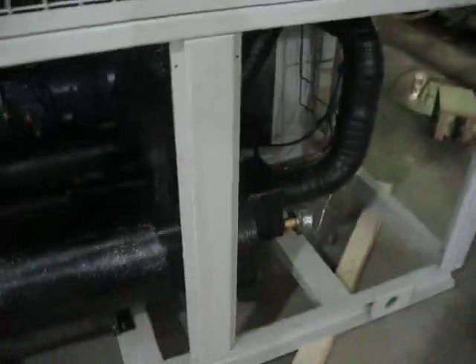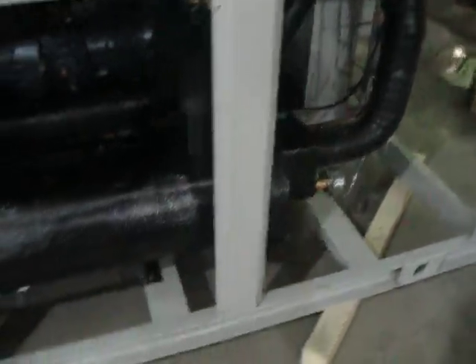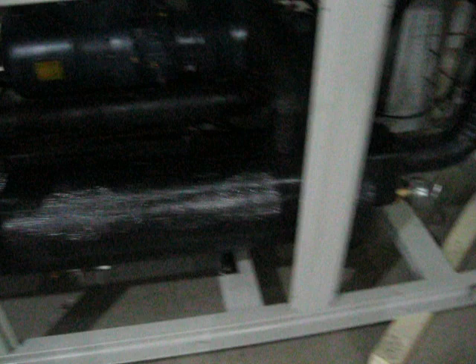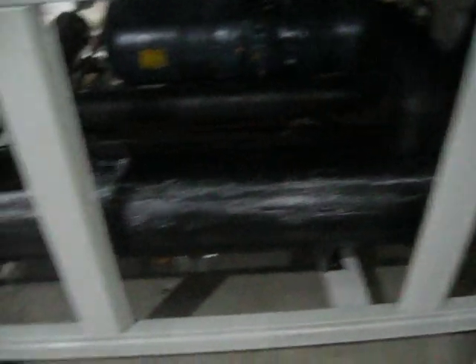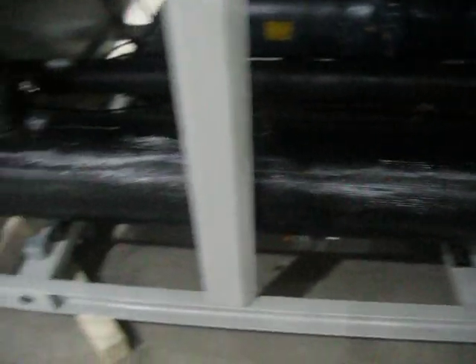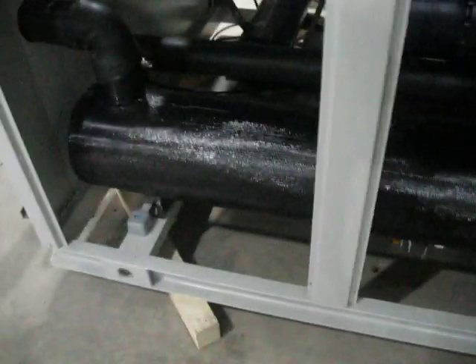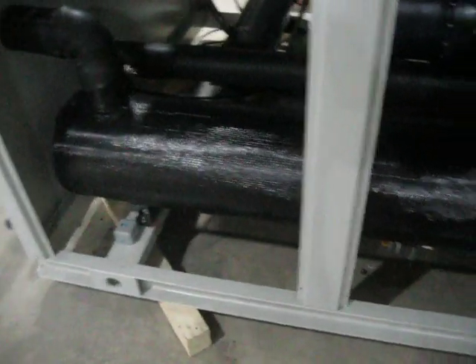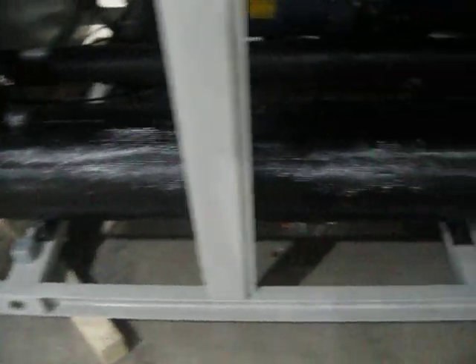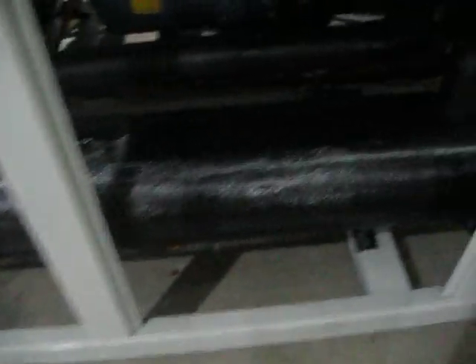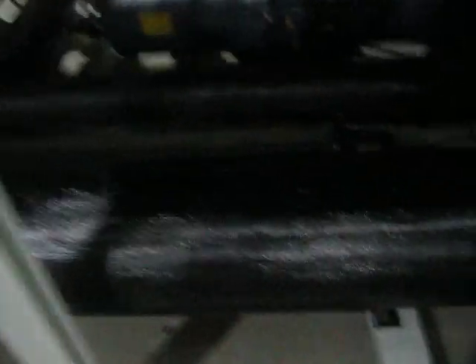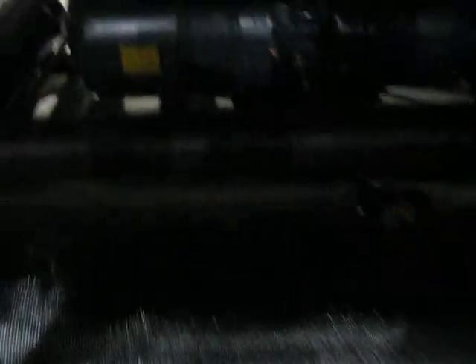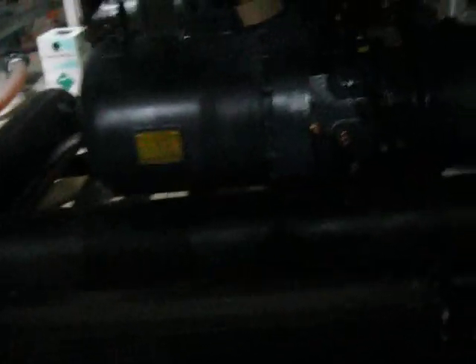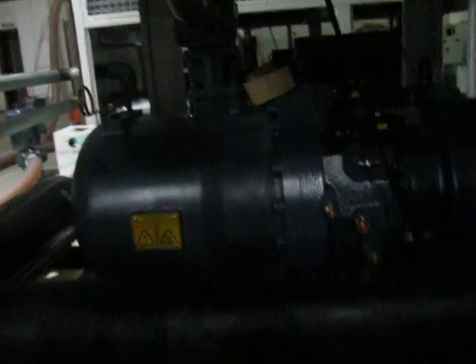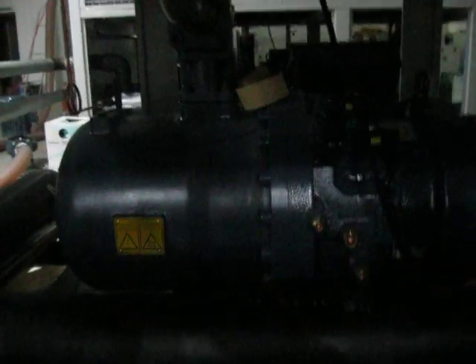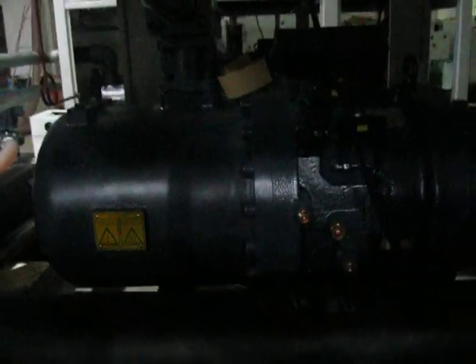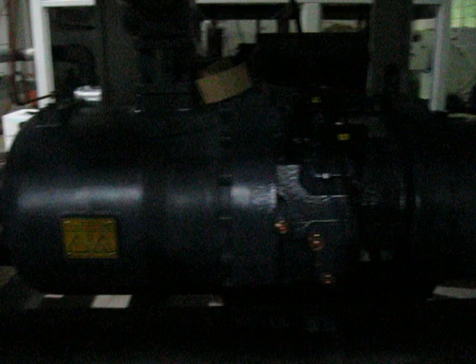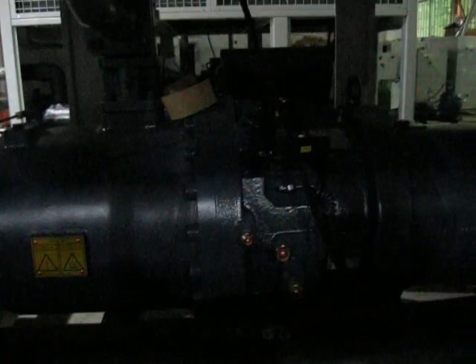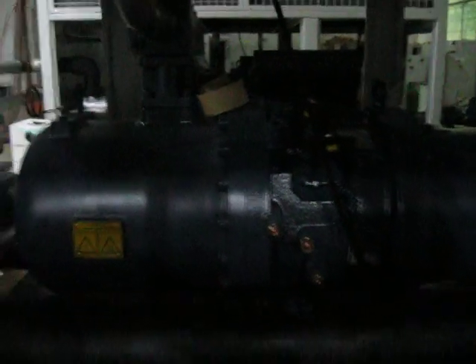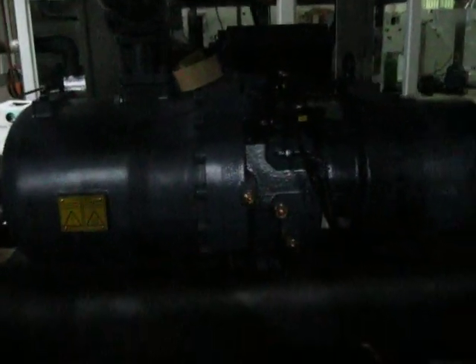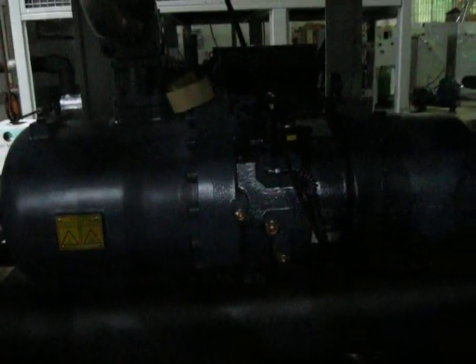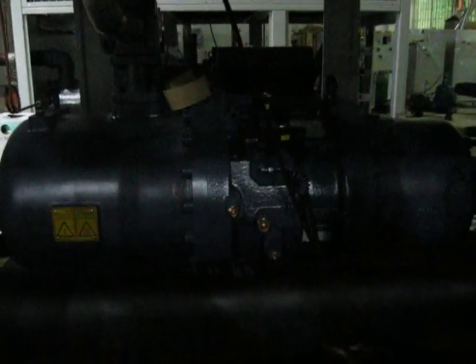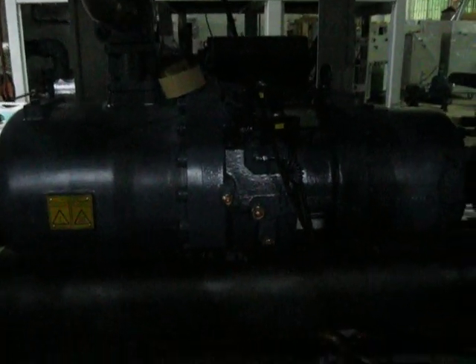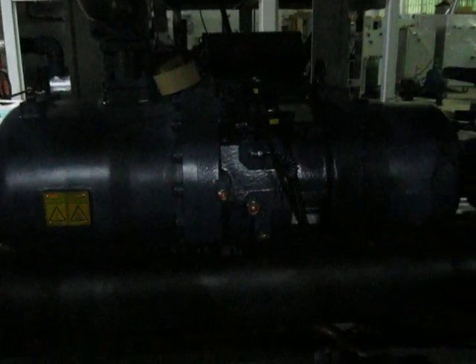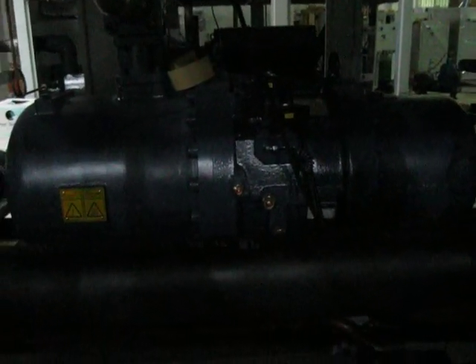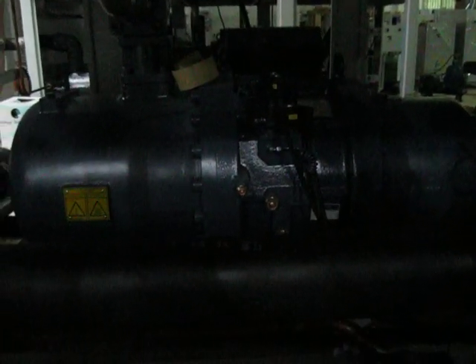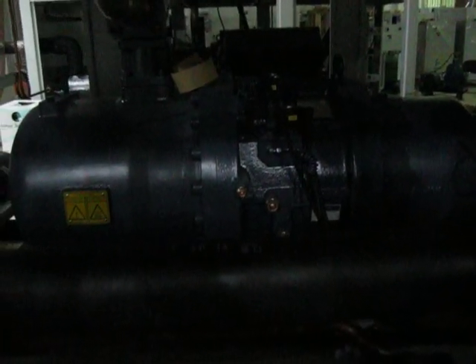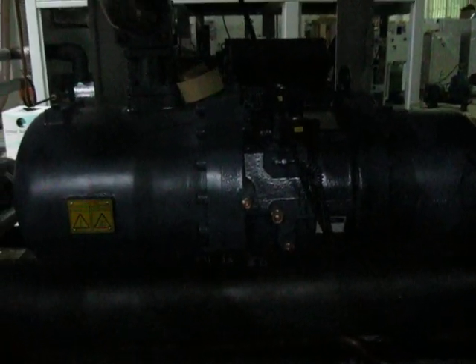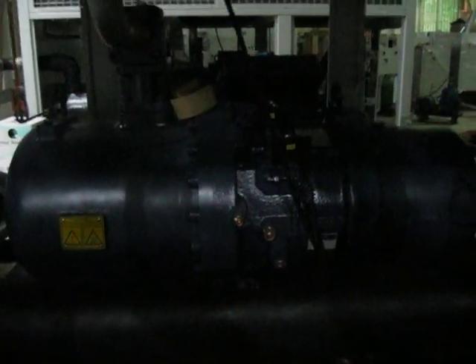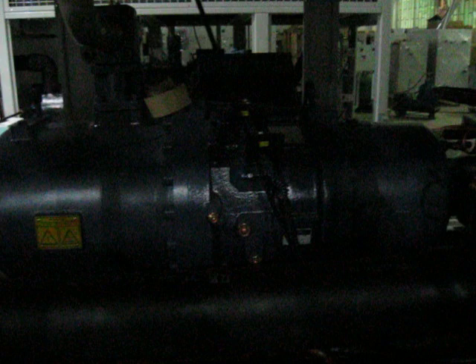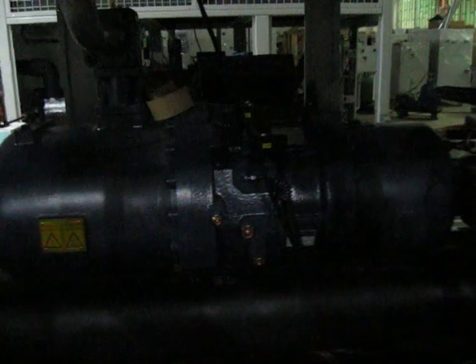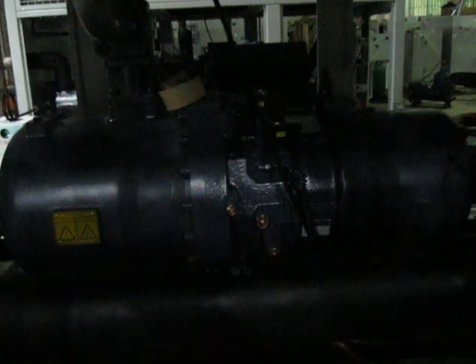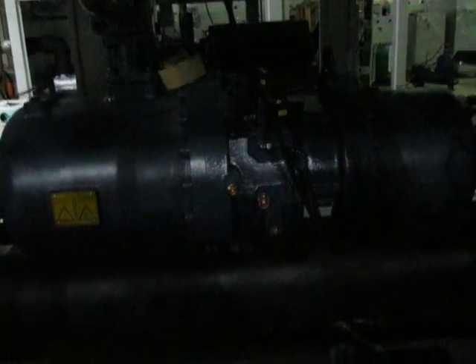This is a shell and tube evaporator. And beside it is a screw-type compressor. It's Hanbell brand — it's from Taiwan.